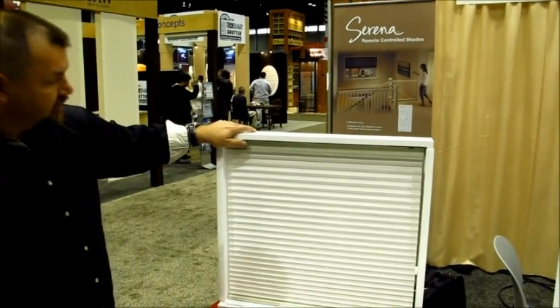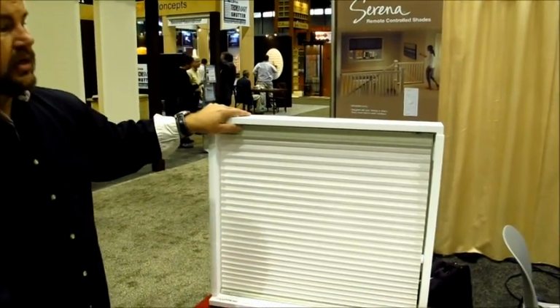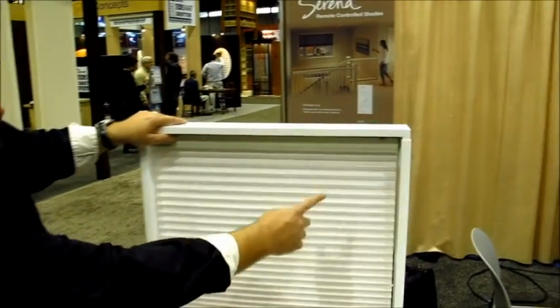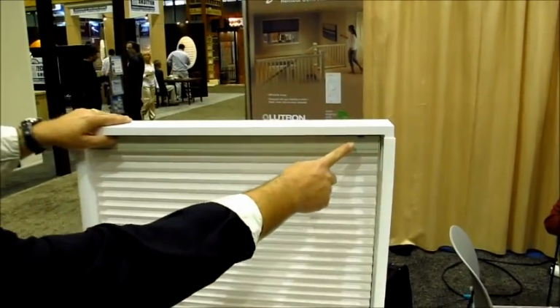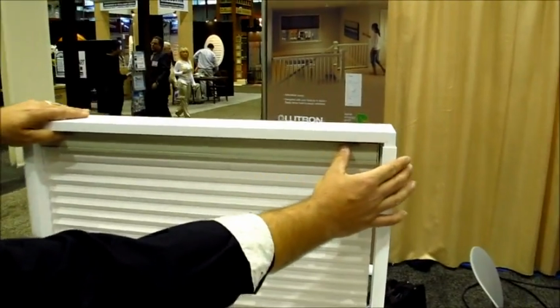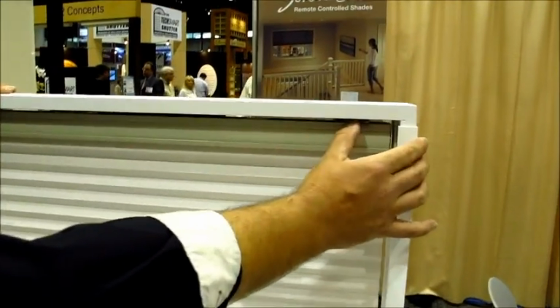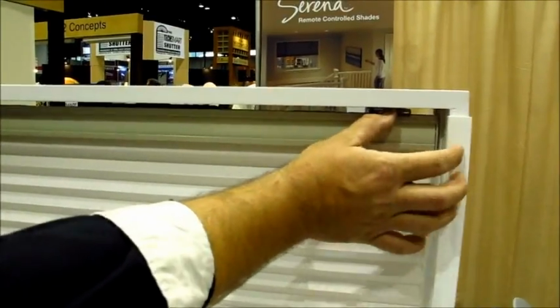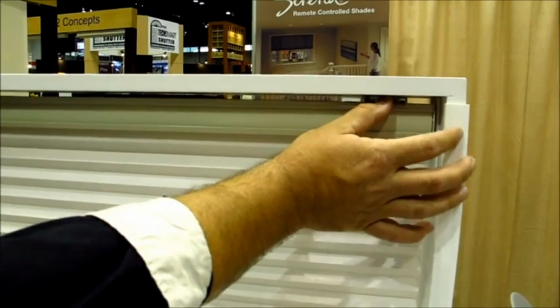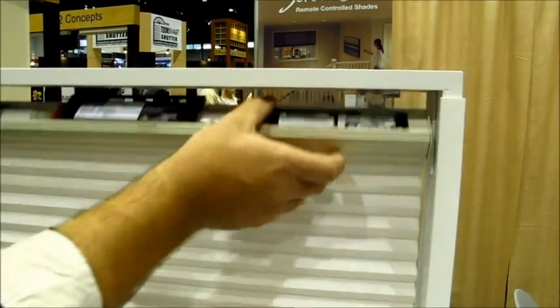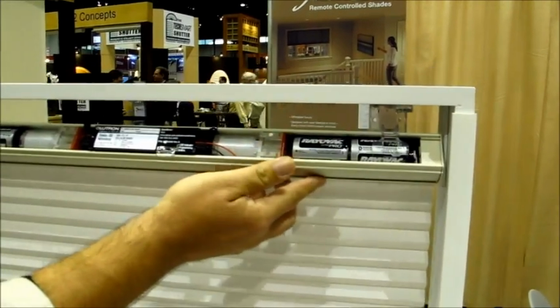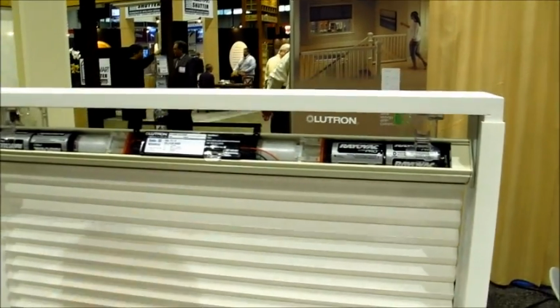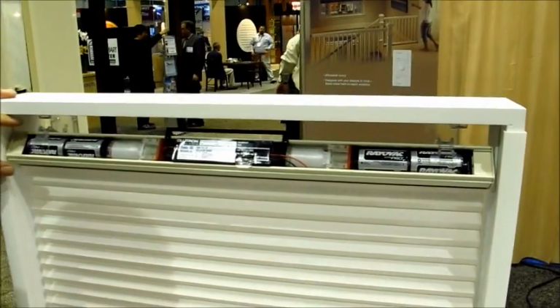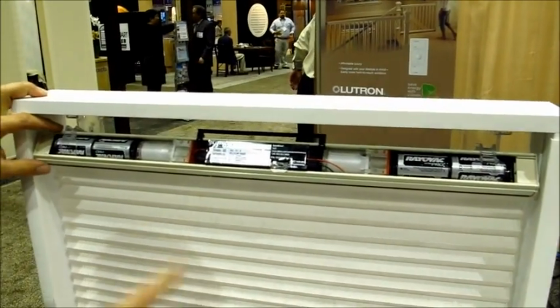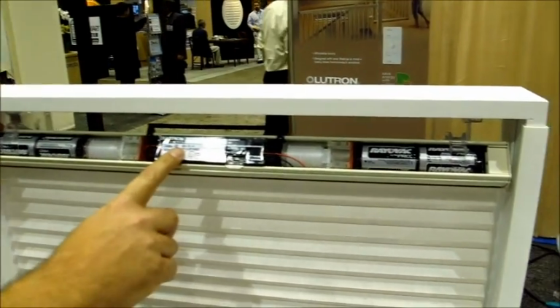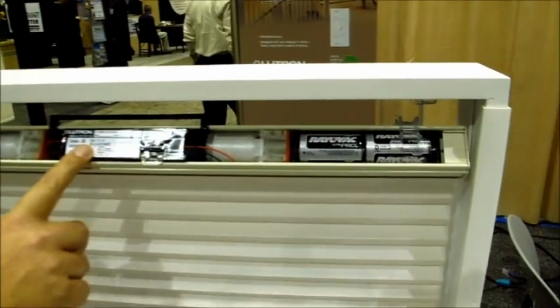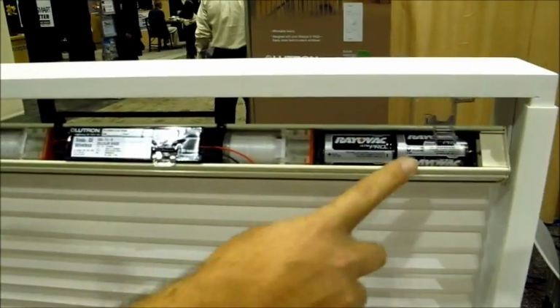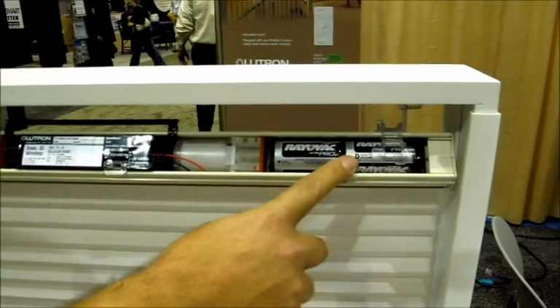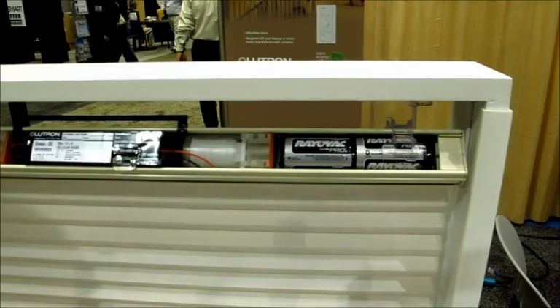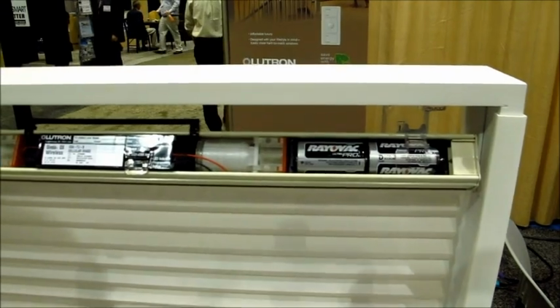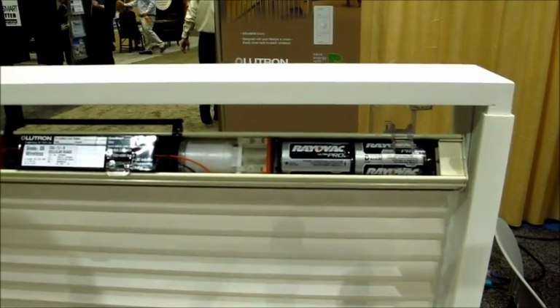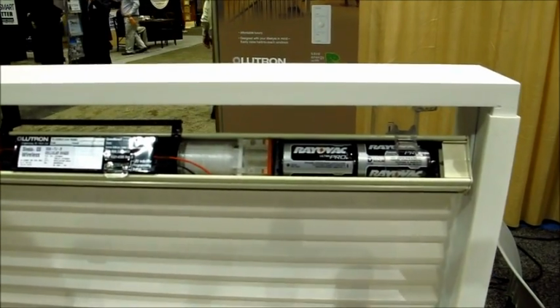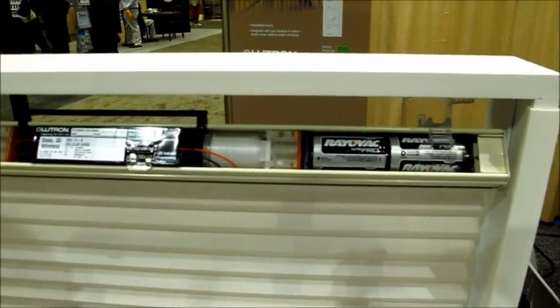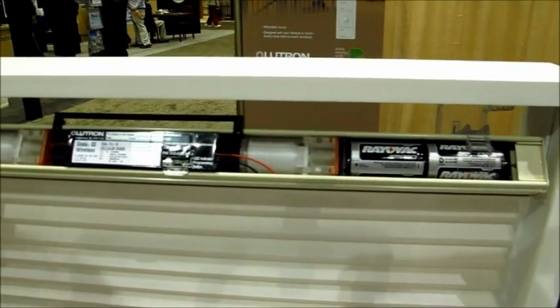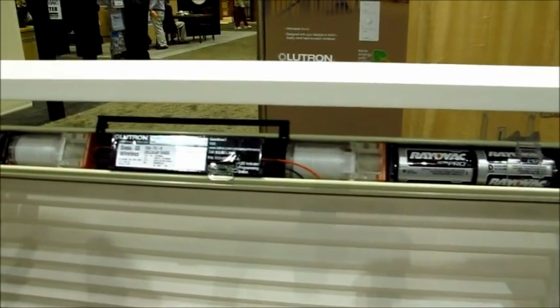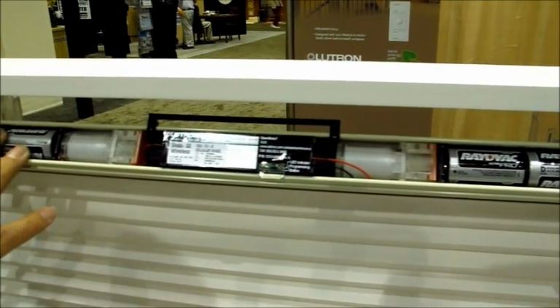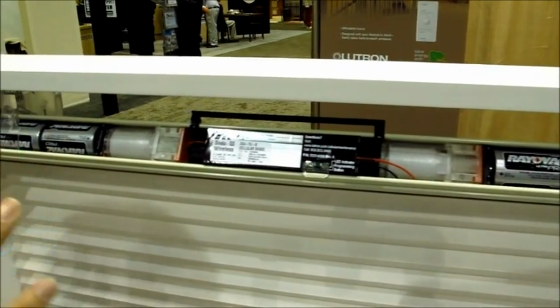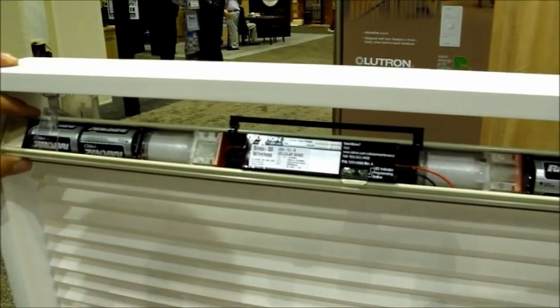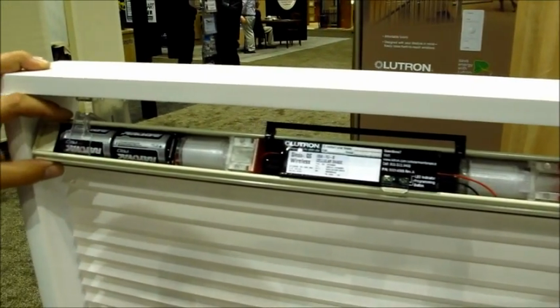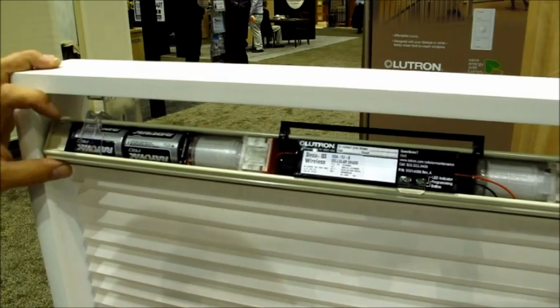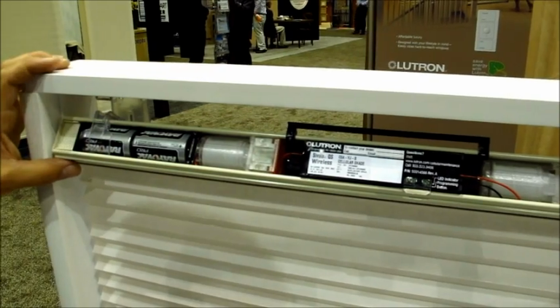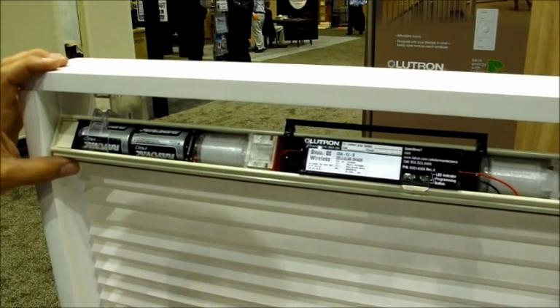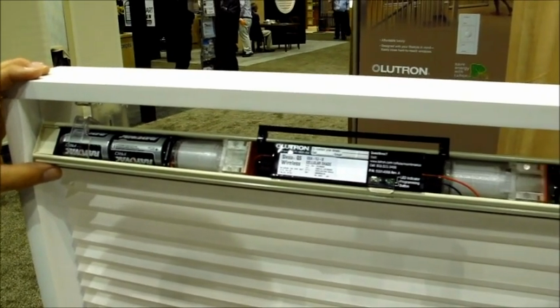To change the batteries, it has little tabs underneath — you just press the head in and pop, there you go. You've got your motor system in here and your batteries. D-cell batteries you can buy at any store, very cheap to replace, and you get about a three to five year battery life out of these systems.